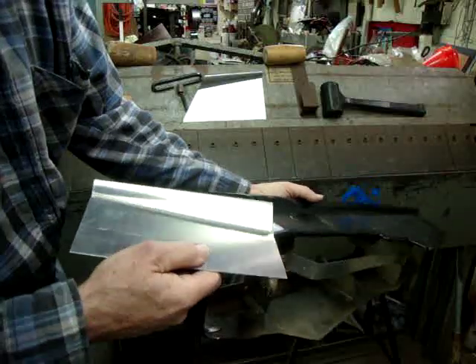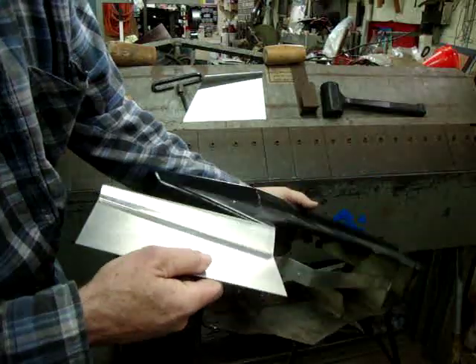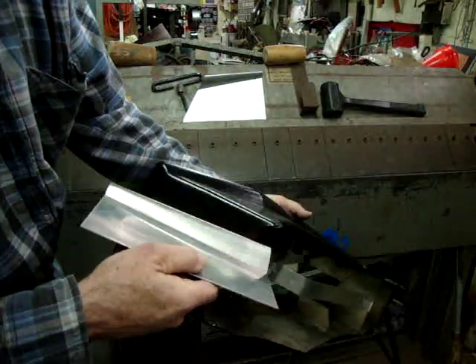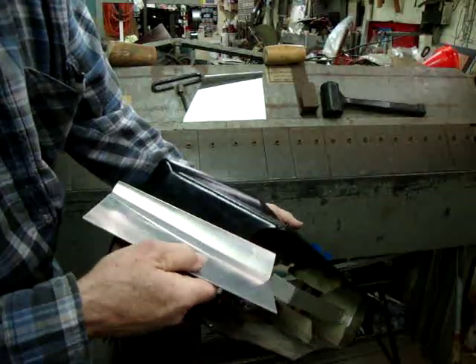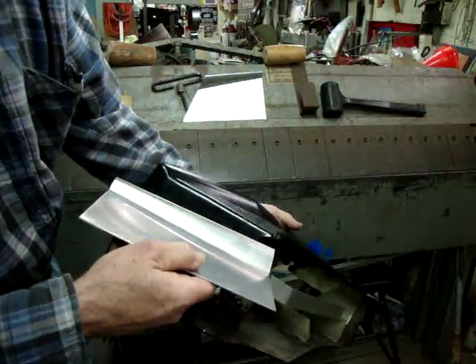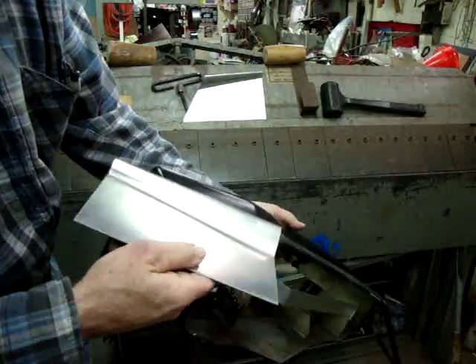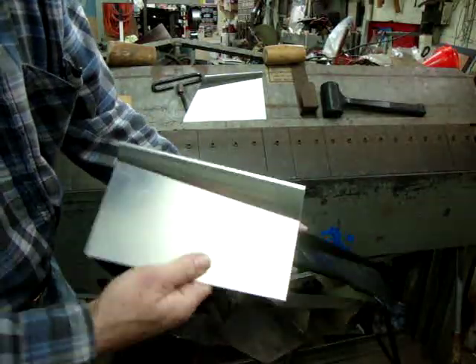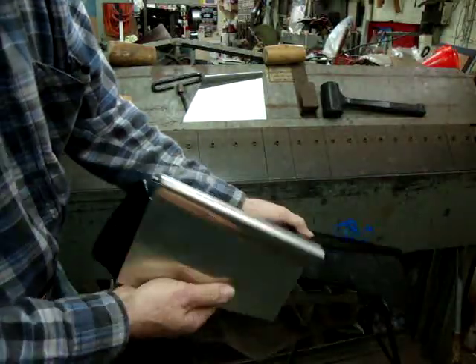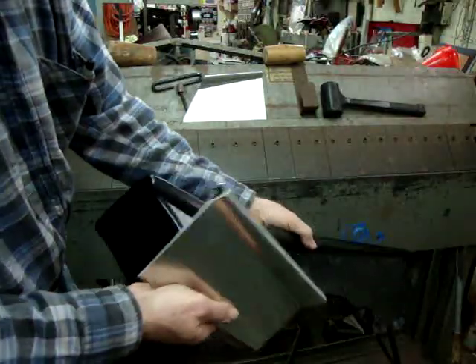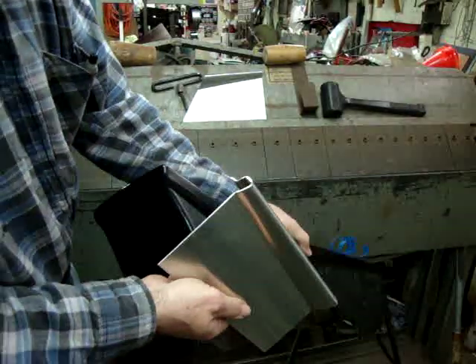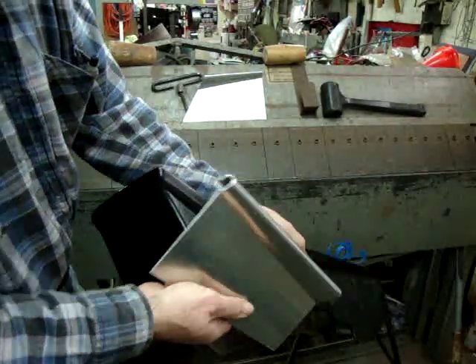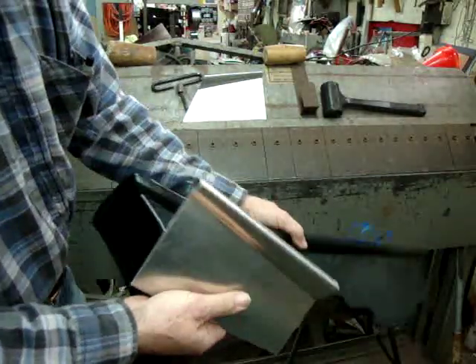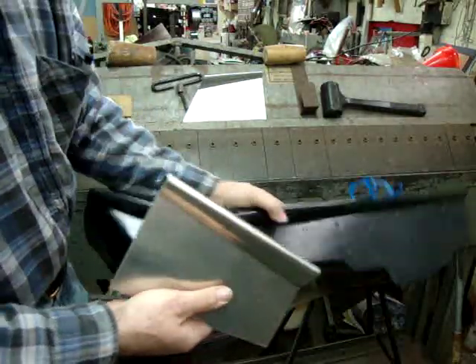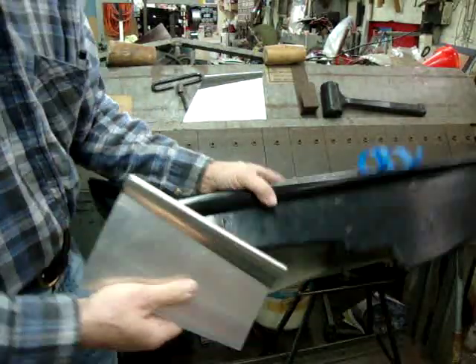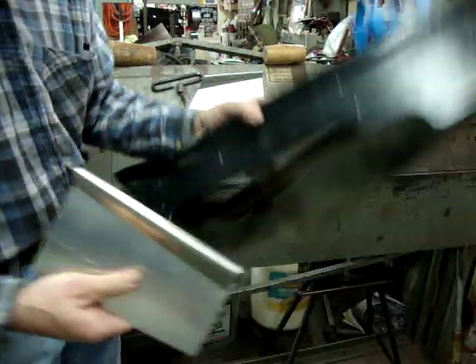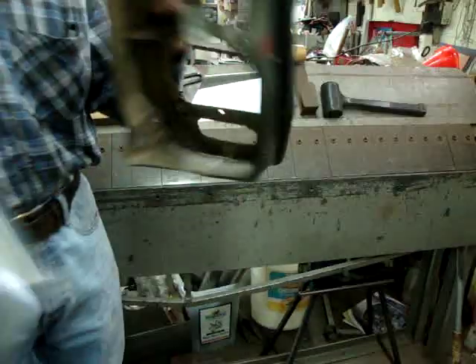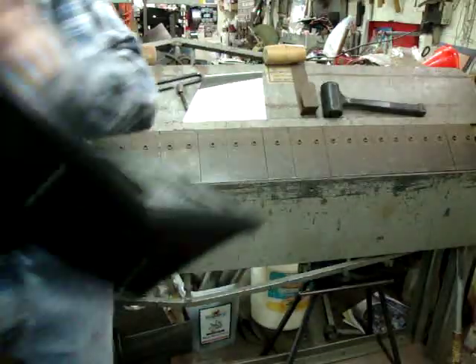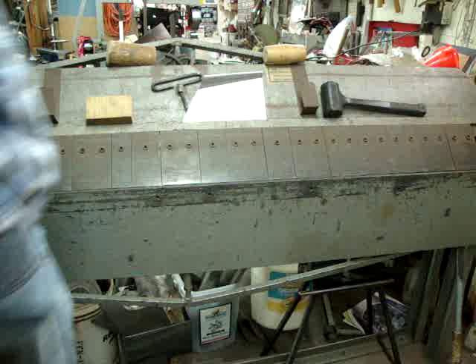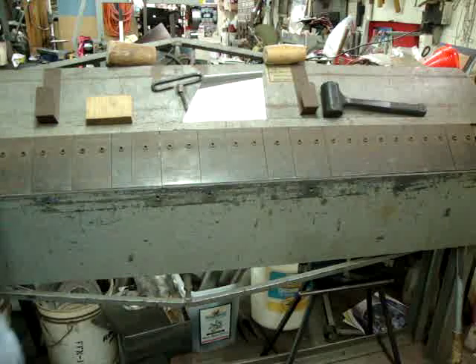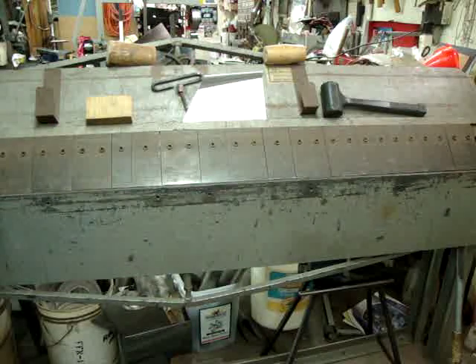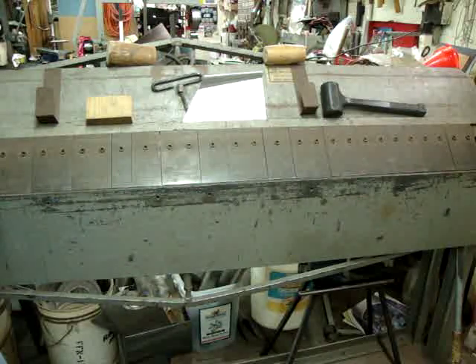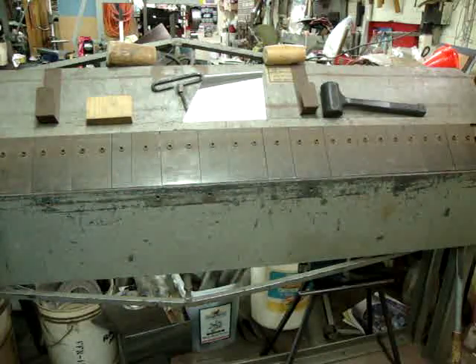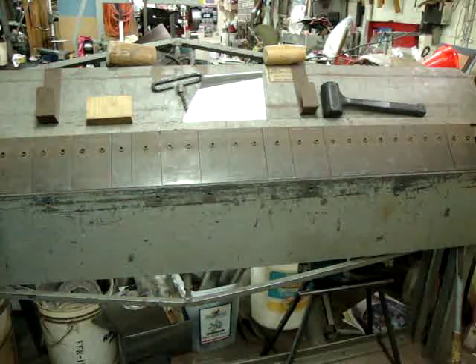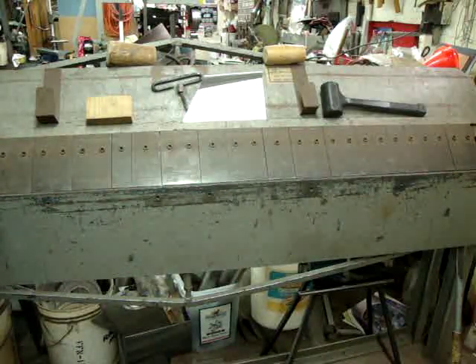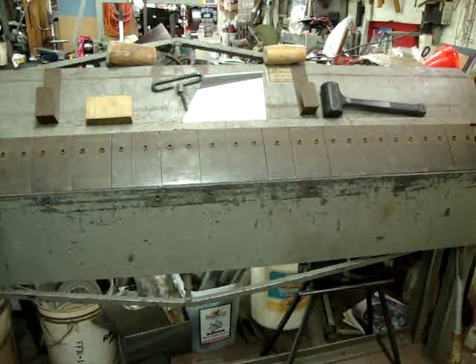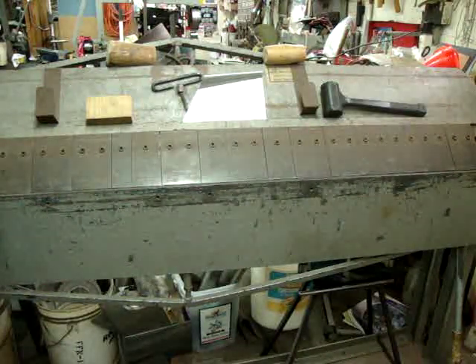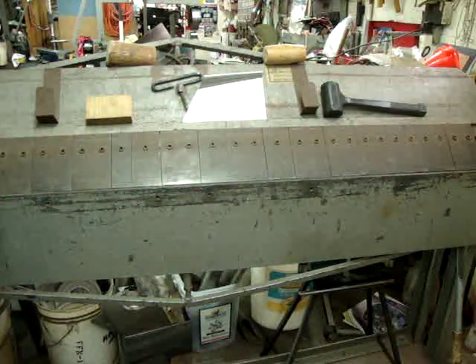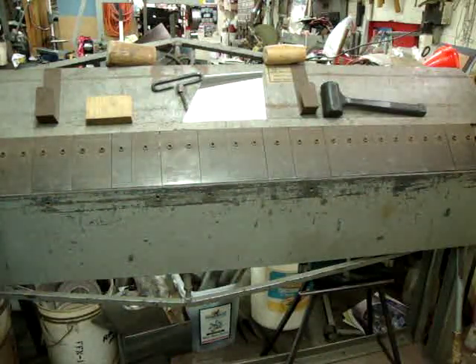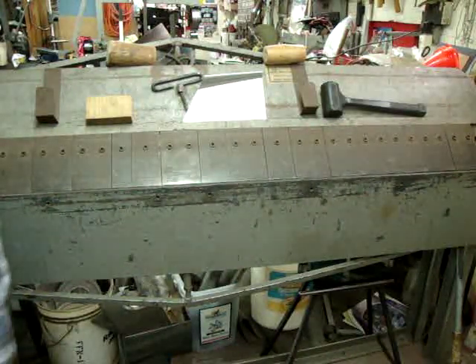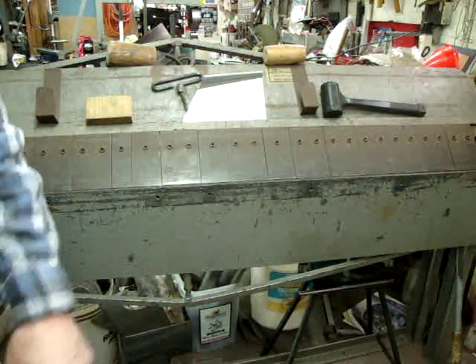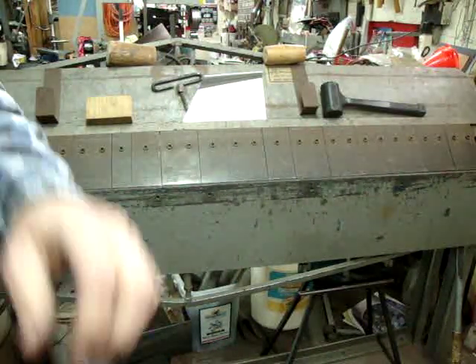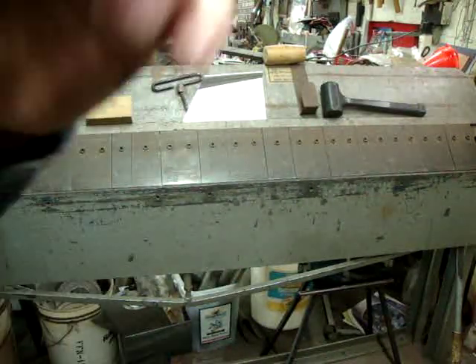That's how we accomplished making all the pieces — just a couple little tricks to do on the sheet metal break. Thanks for watching.